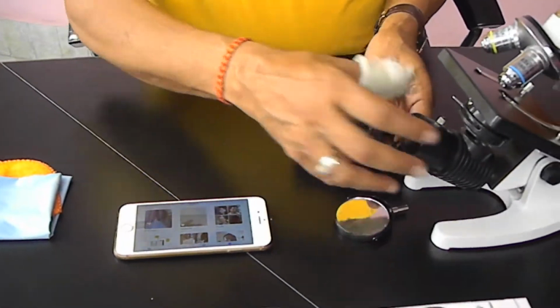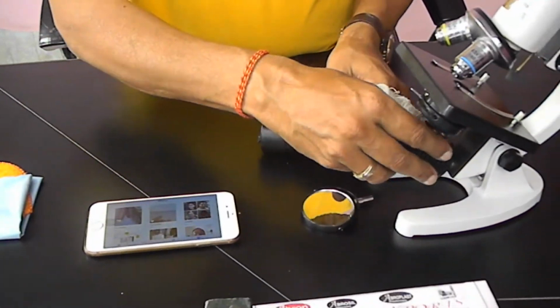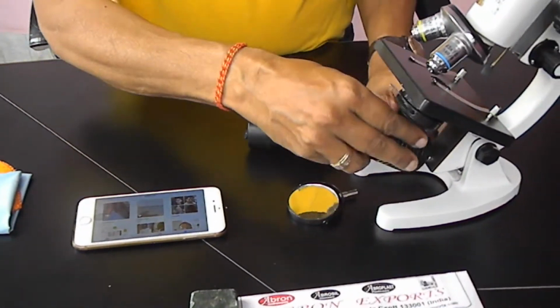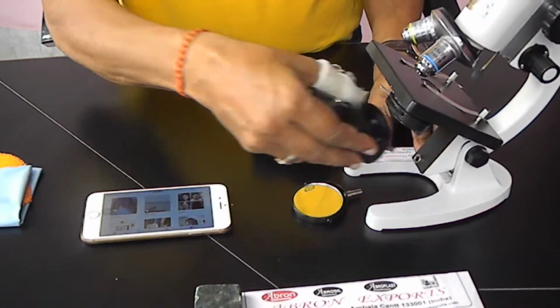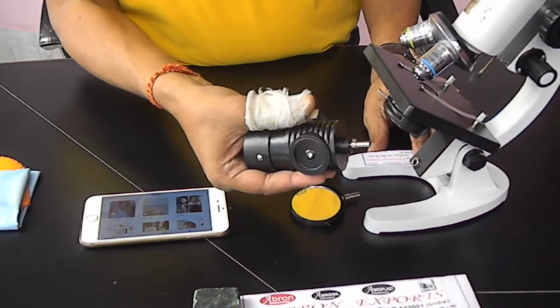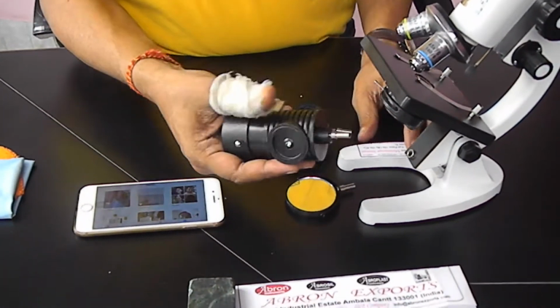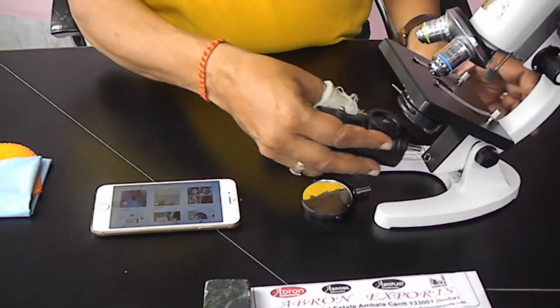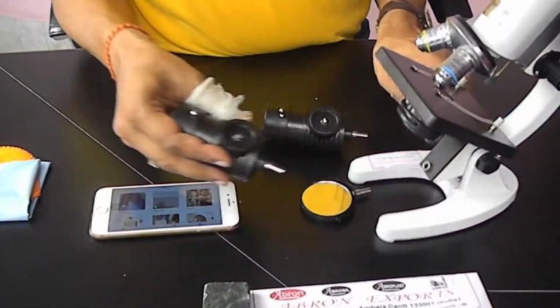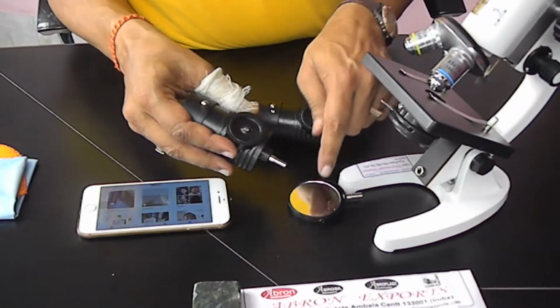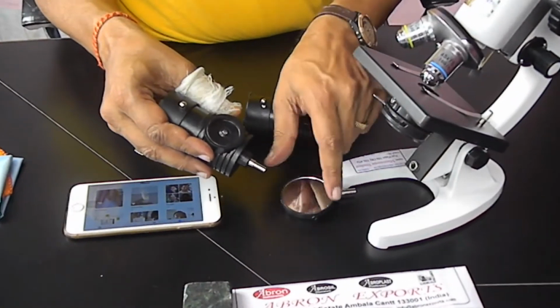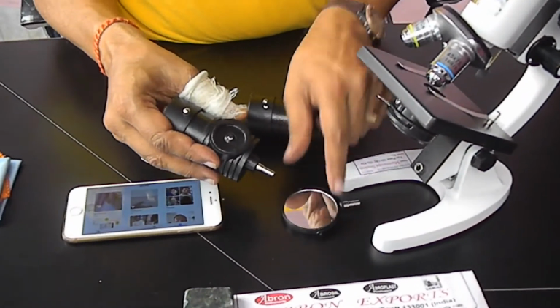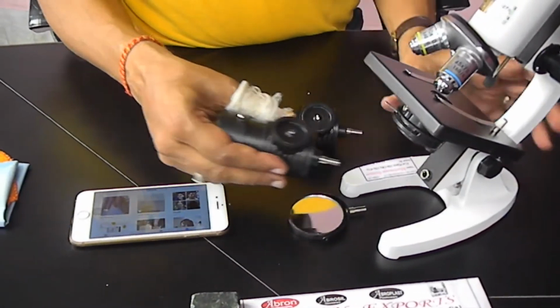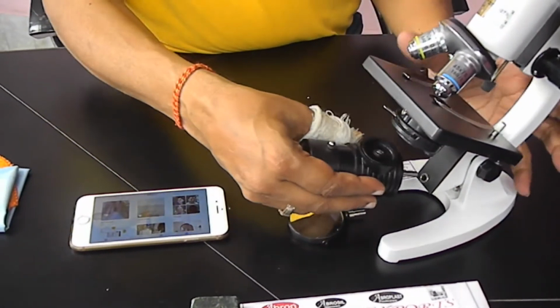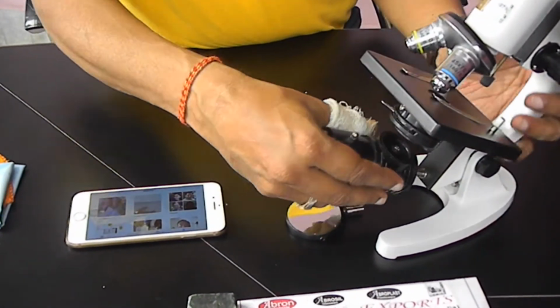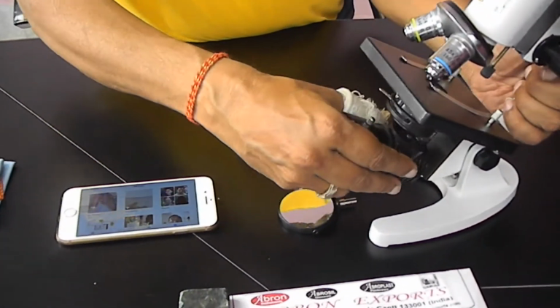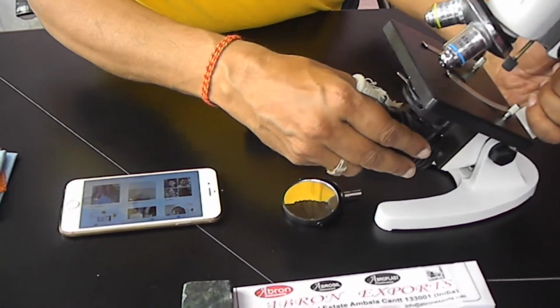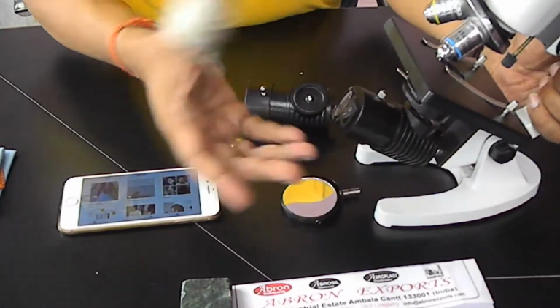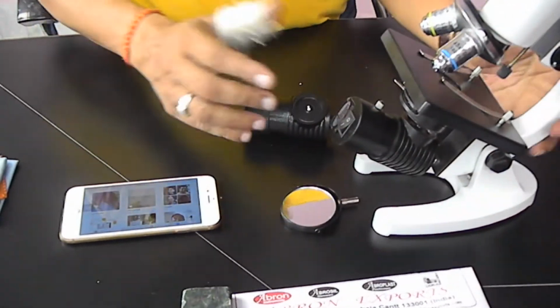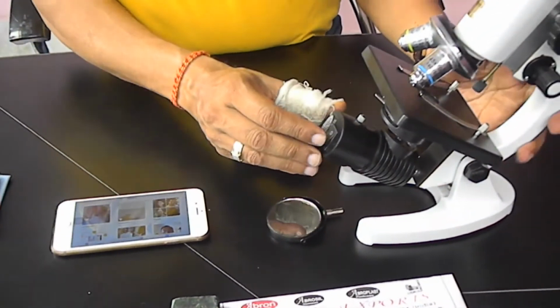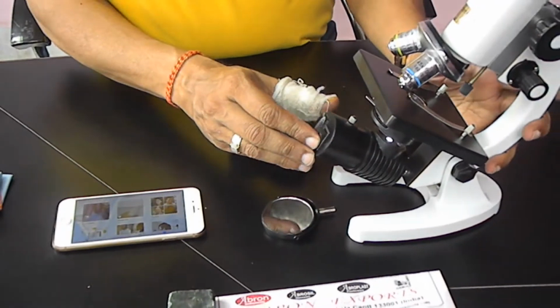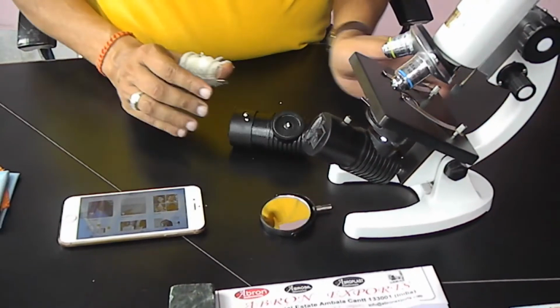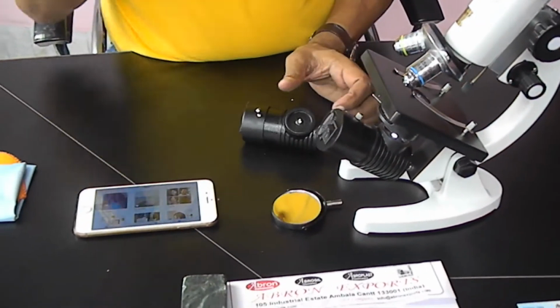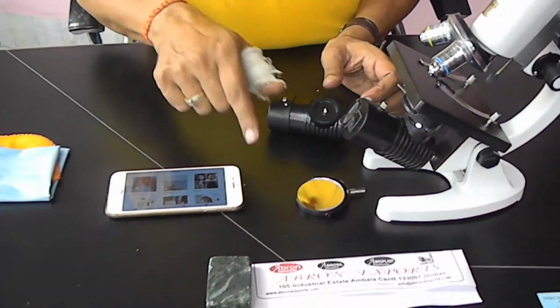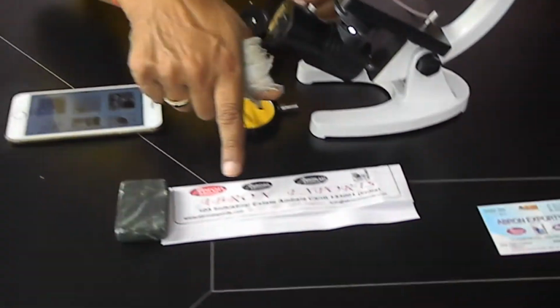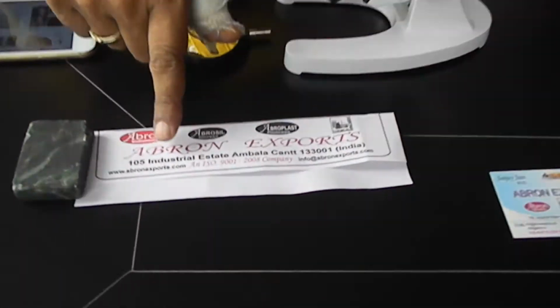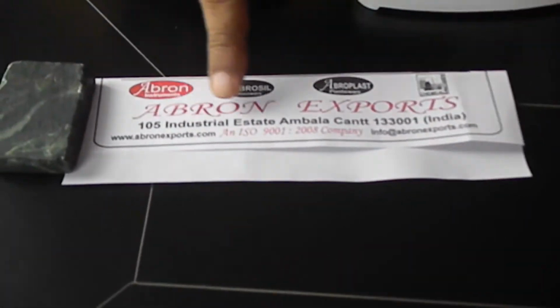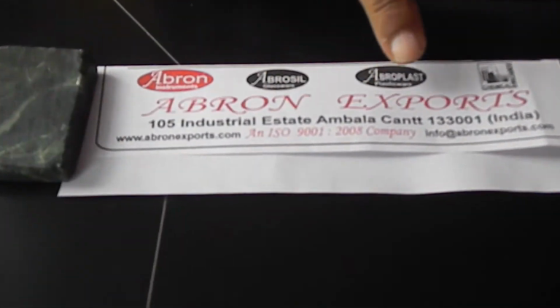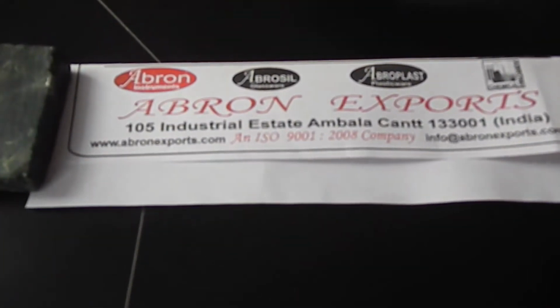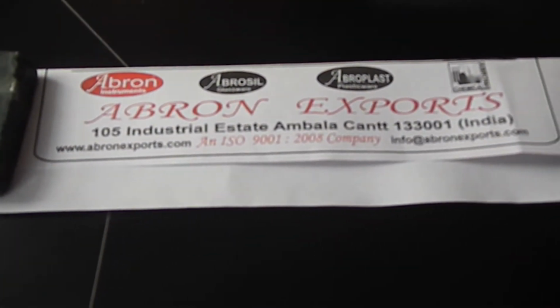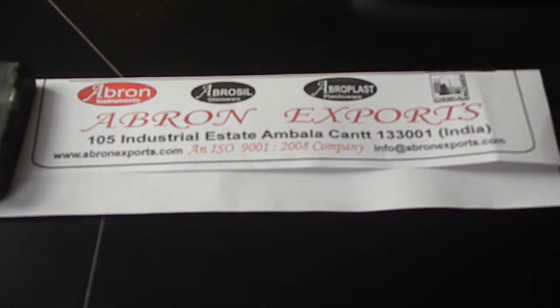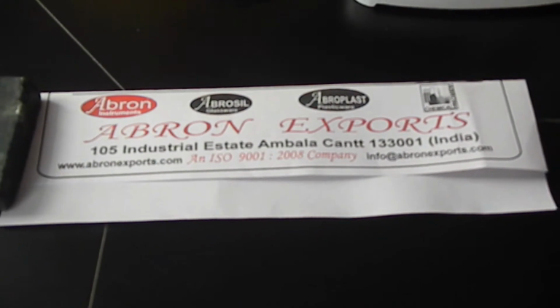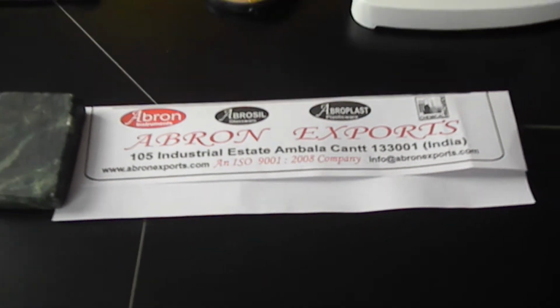Putting it in the microscope is very easy — just remove any microscope reflector and place it here. Please visit our website and send us an email at Ablon Expert. Thank you very much.